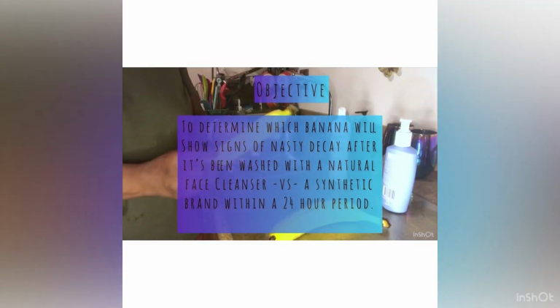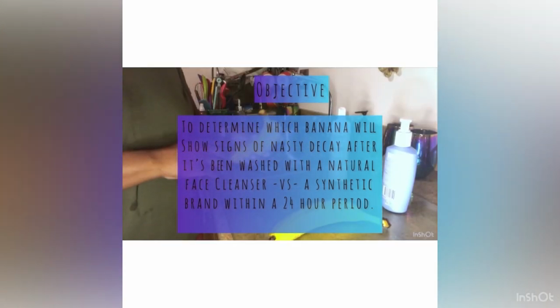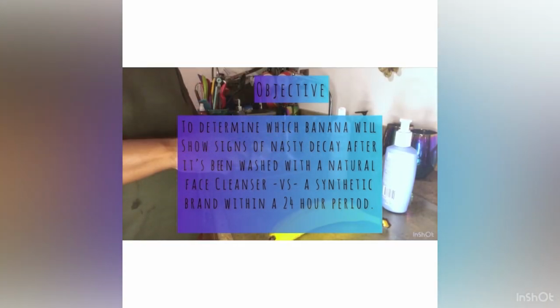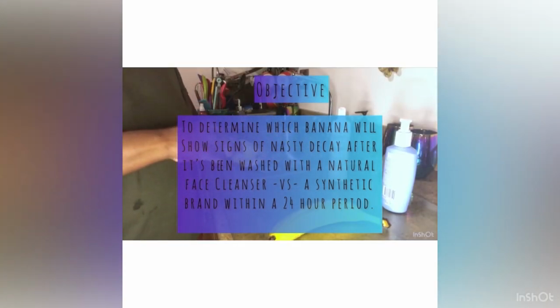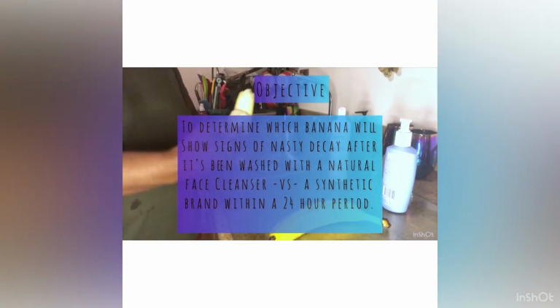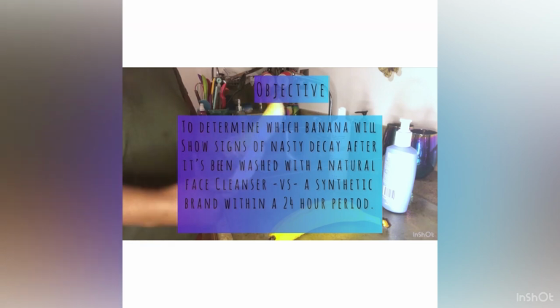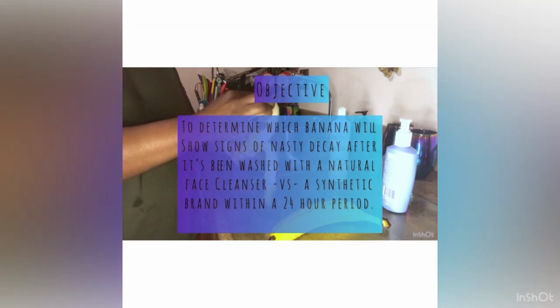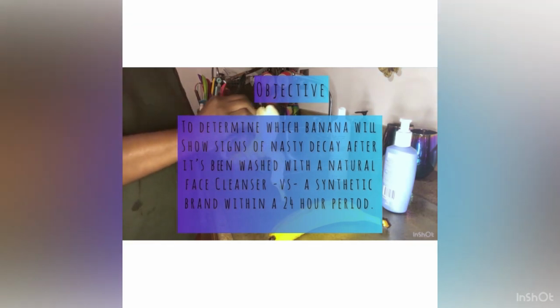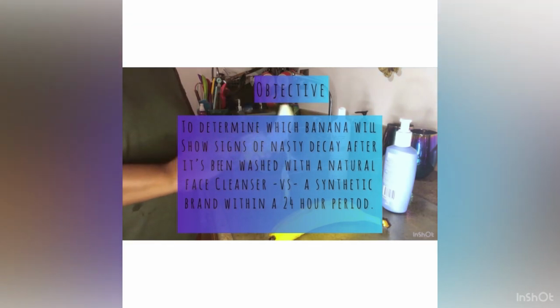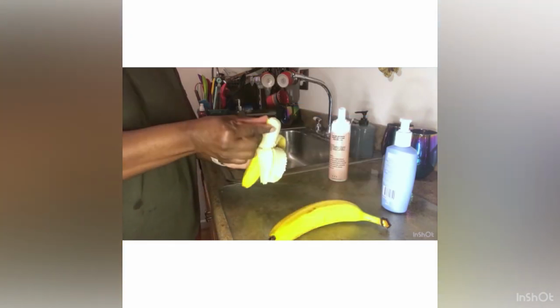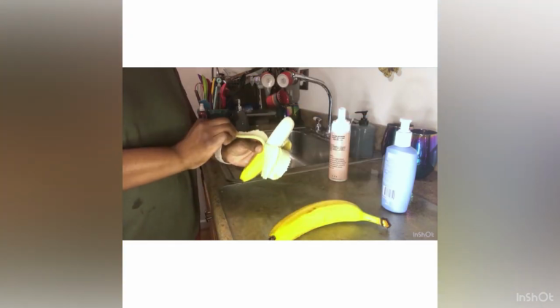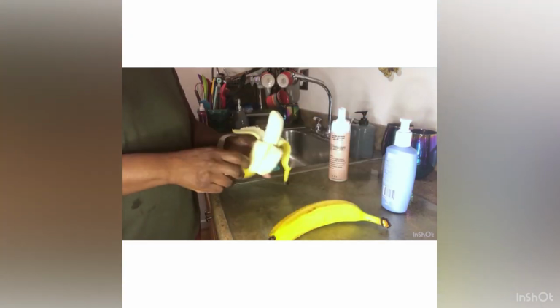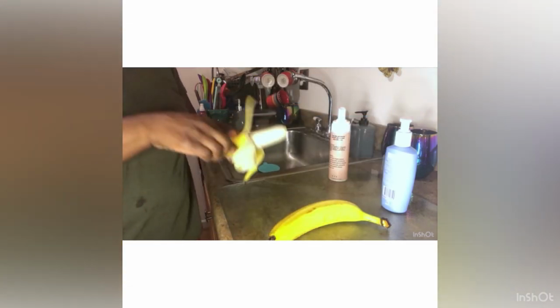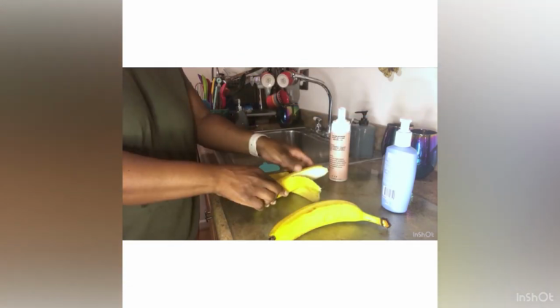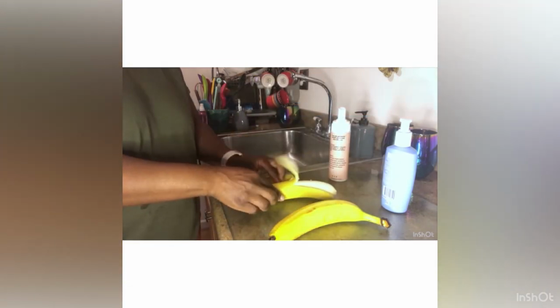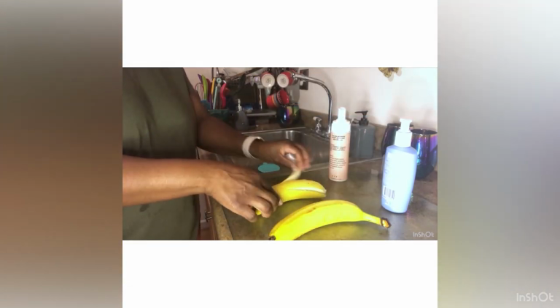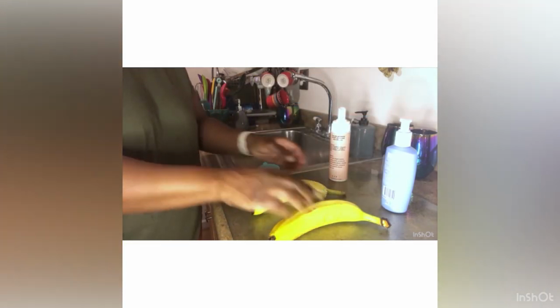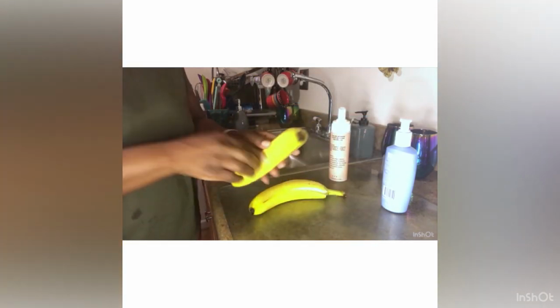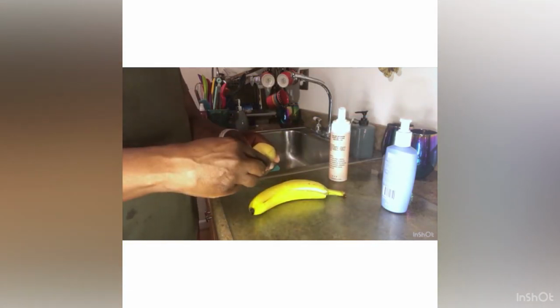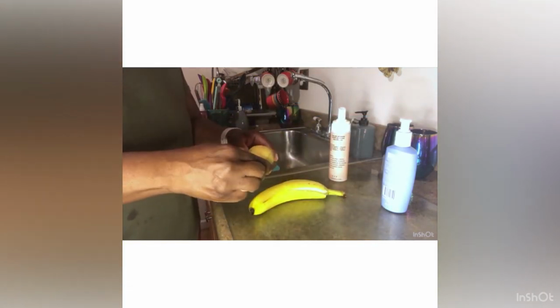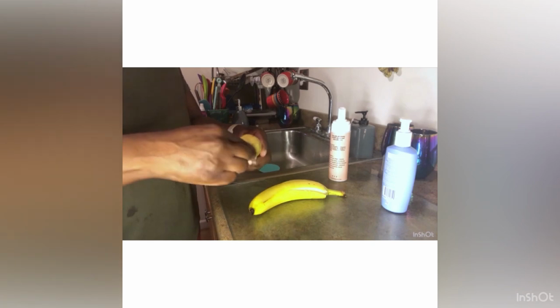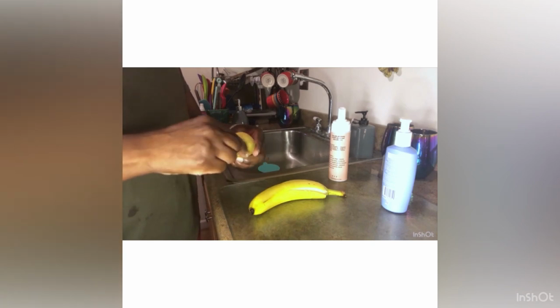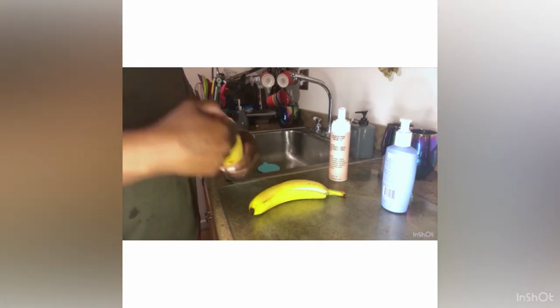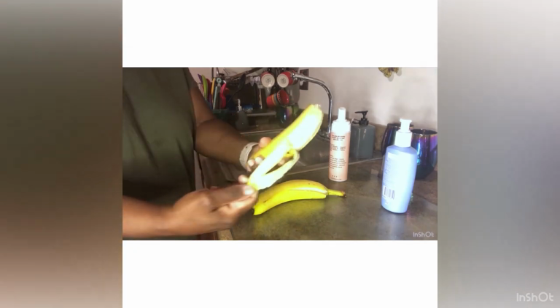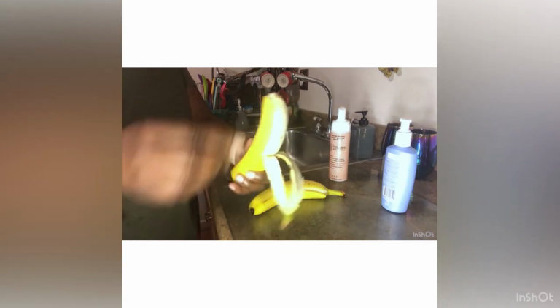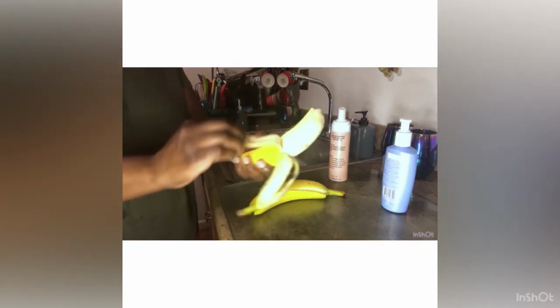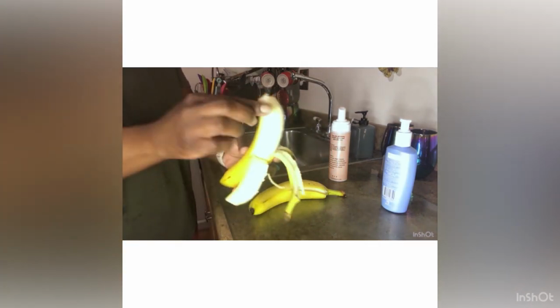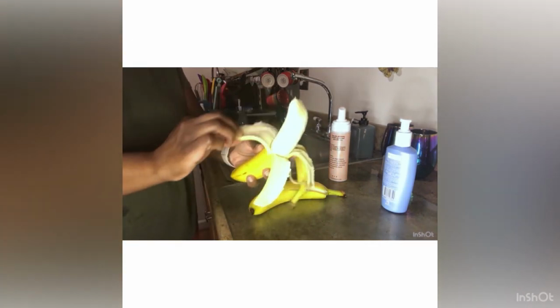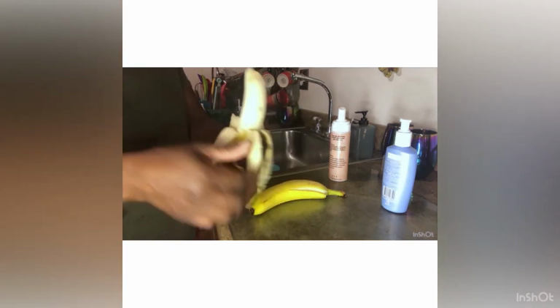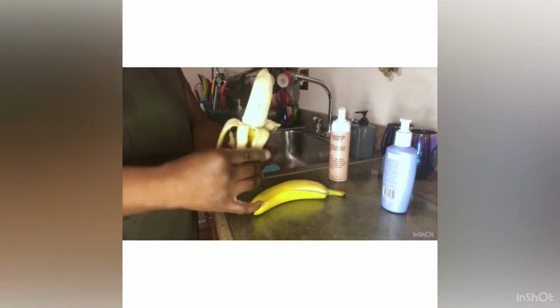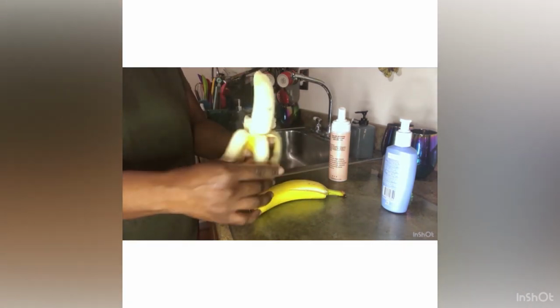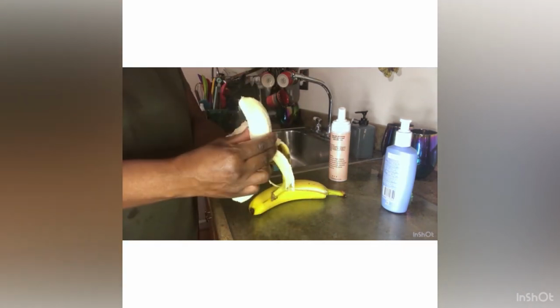Case Study Number Two: The Banana Split. The objective is to determine which banana will show signs of decay after being washed with a natural face cleanser versus a synthetic face cleanser within a 24-hour period.